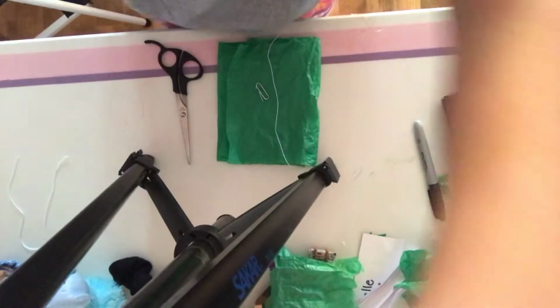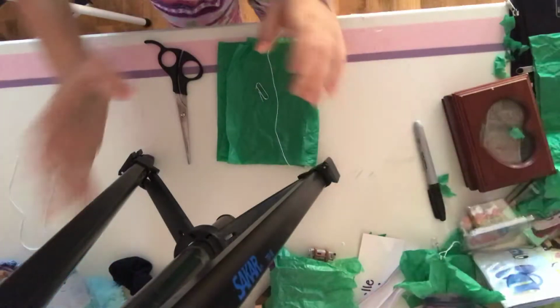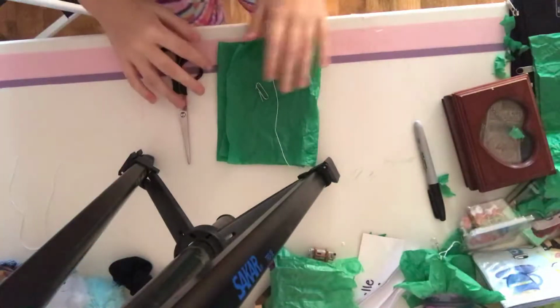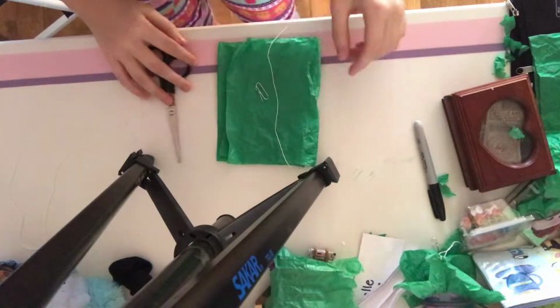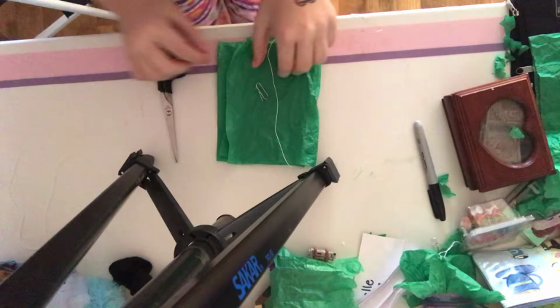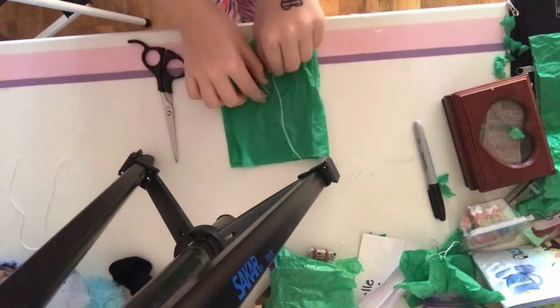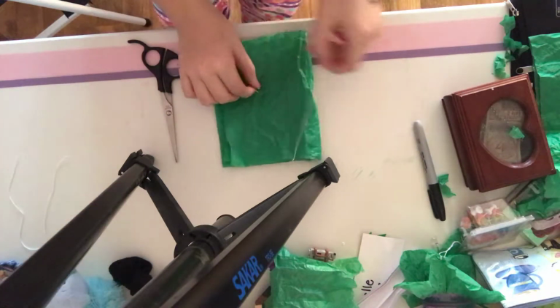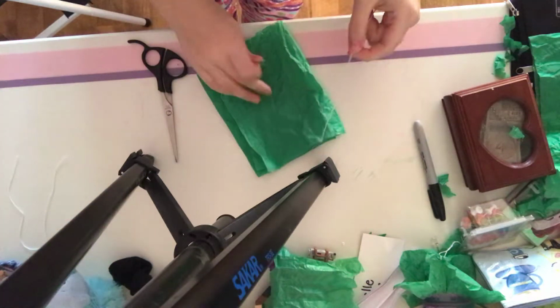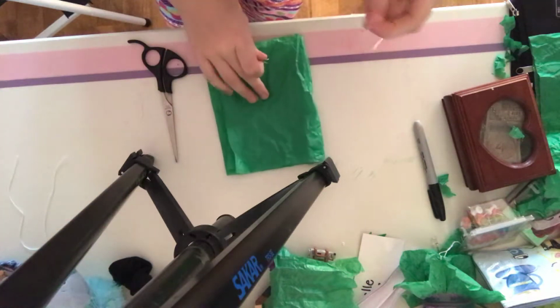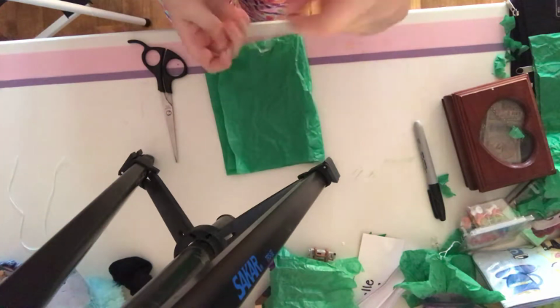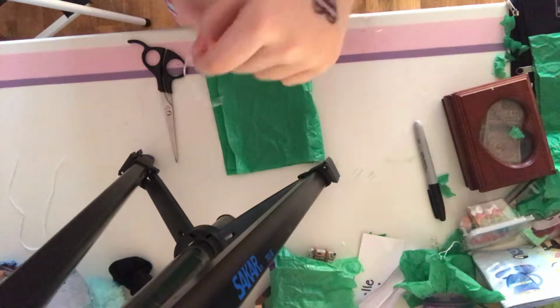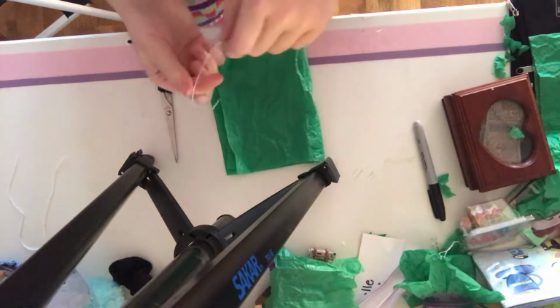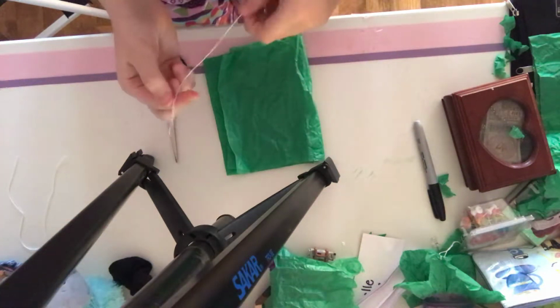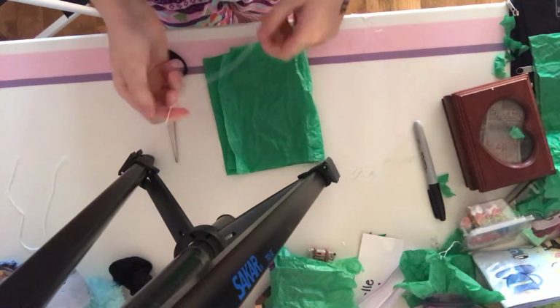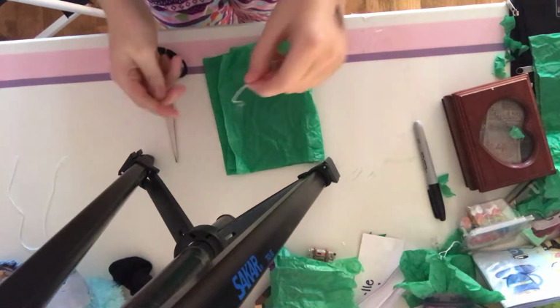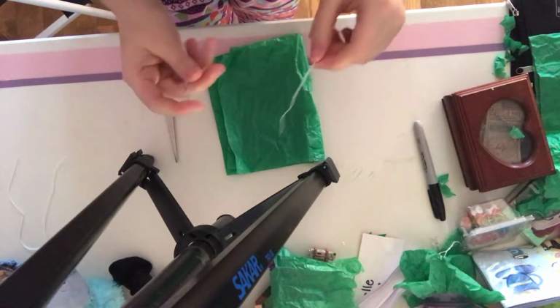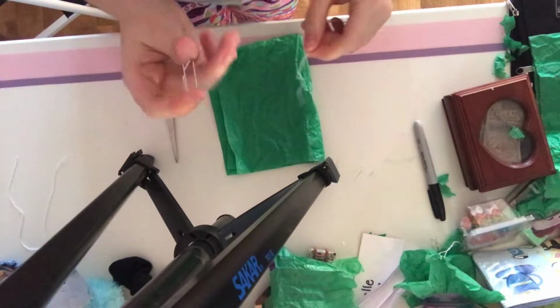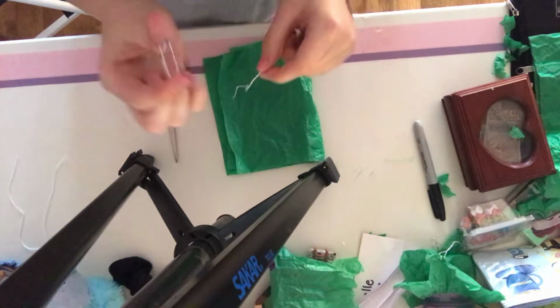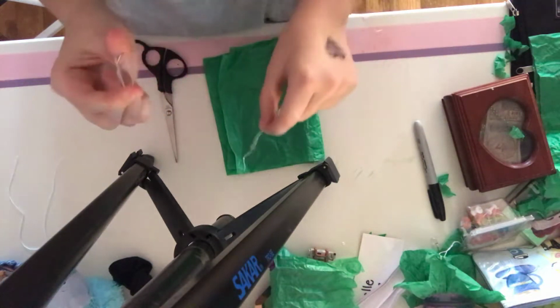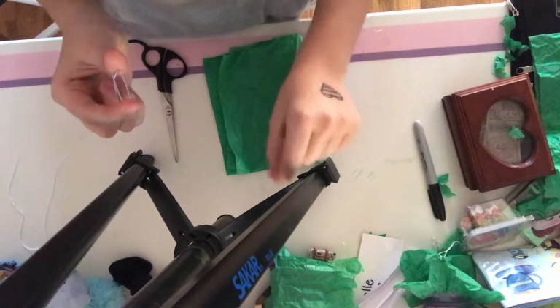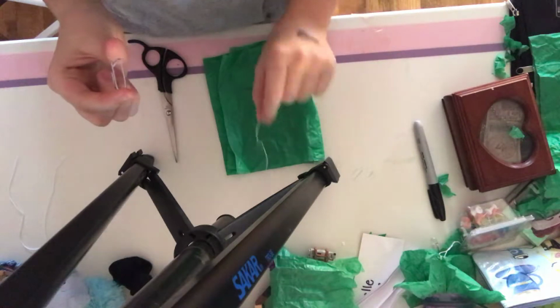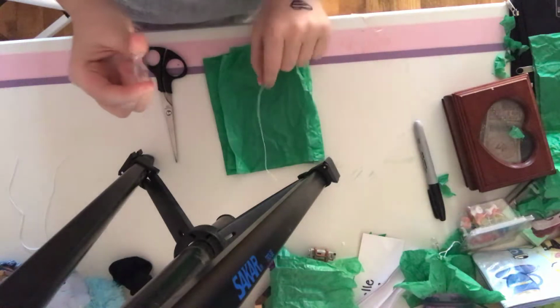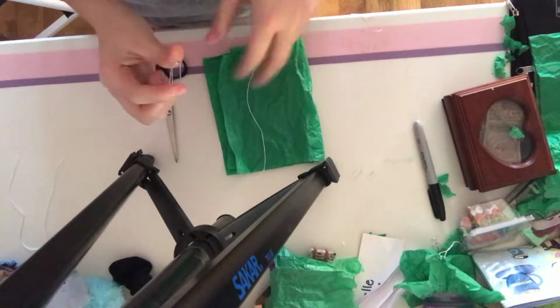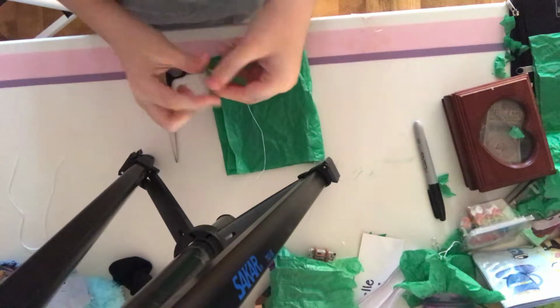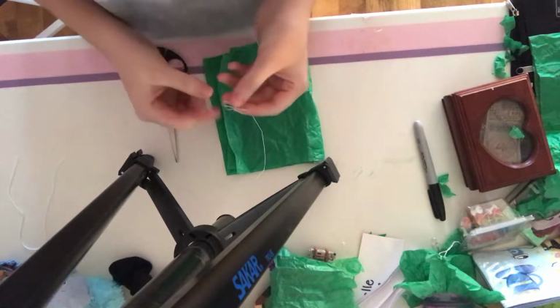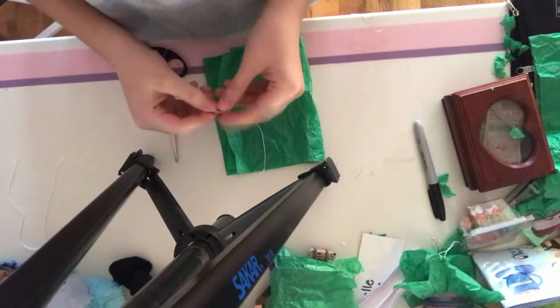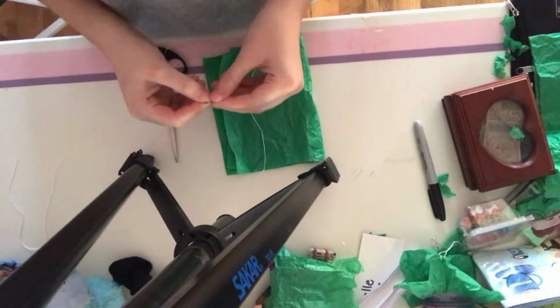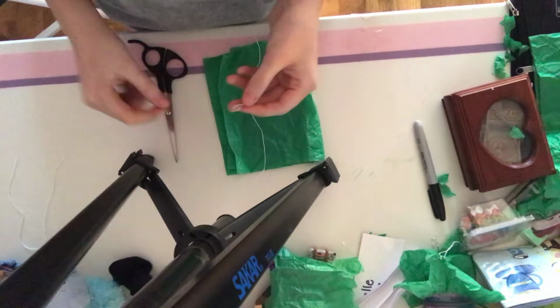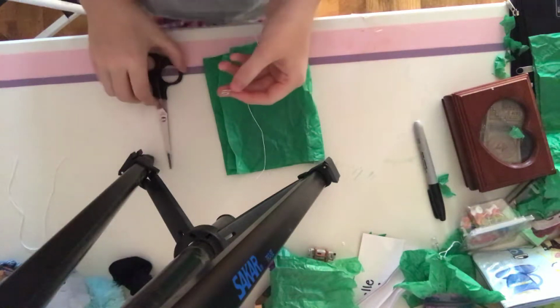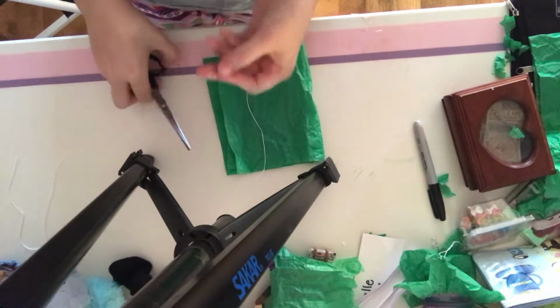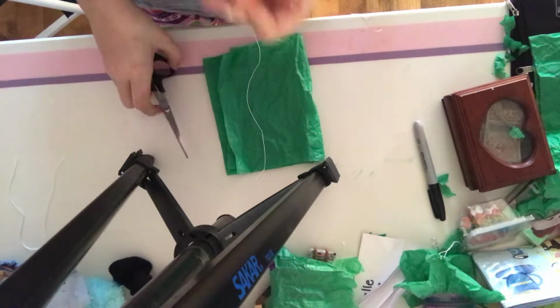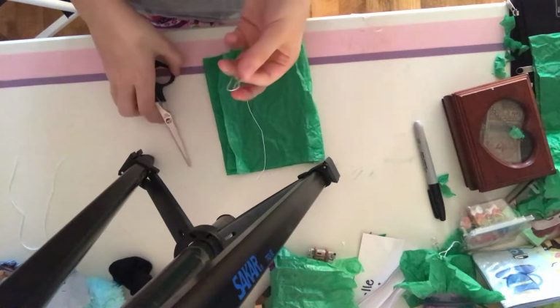So, what you're going to need, as you can see, is some tissue paper, a string, a paper clip or some kind of metal thing to wrap around it, and some scissors.